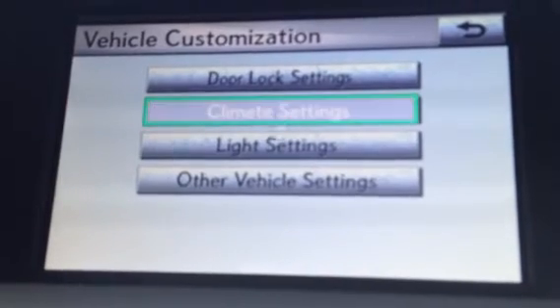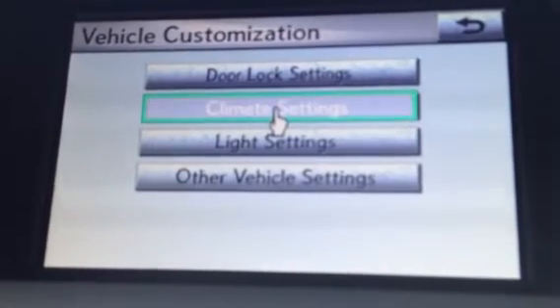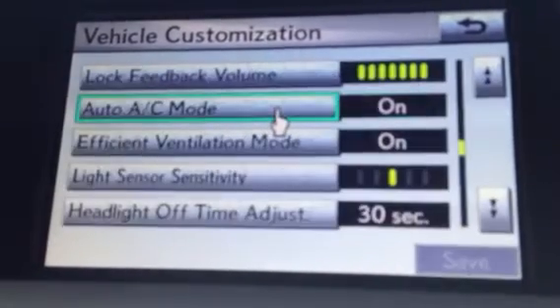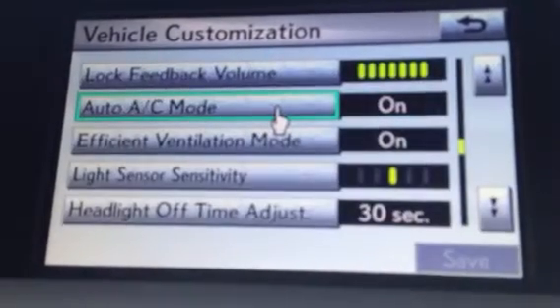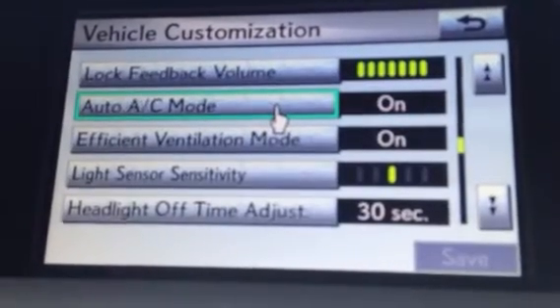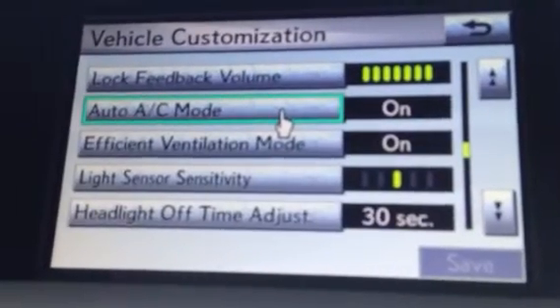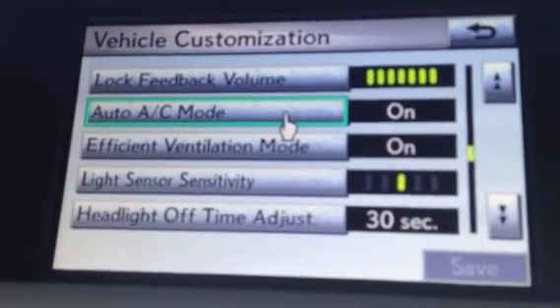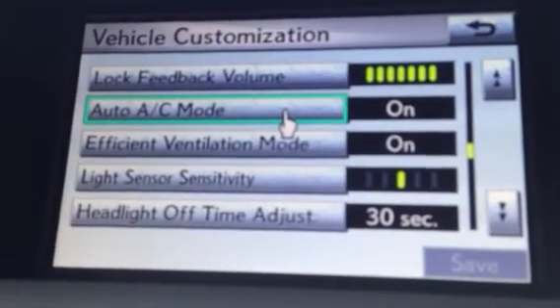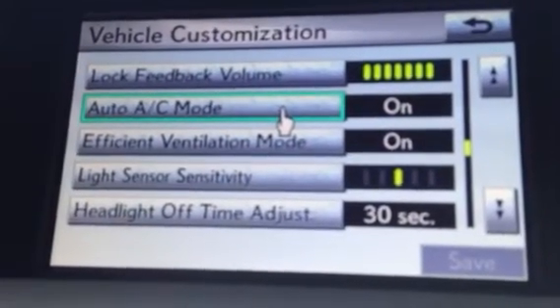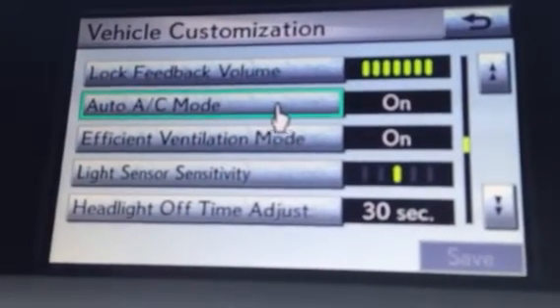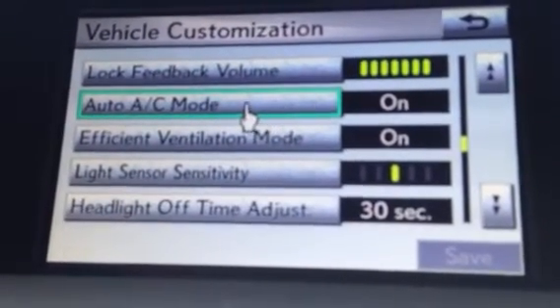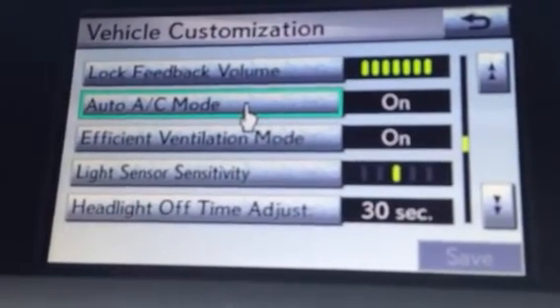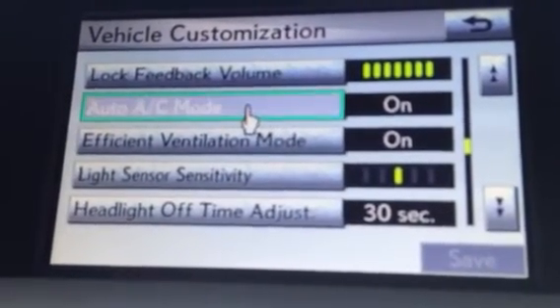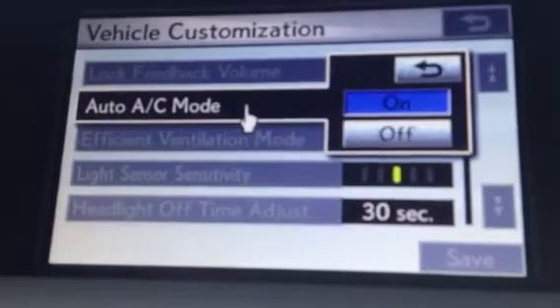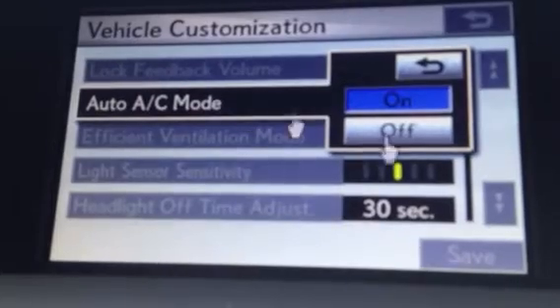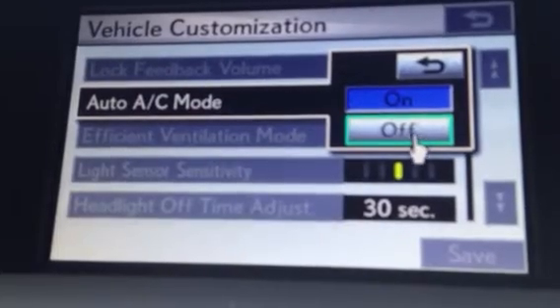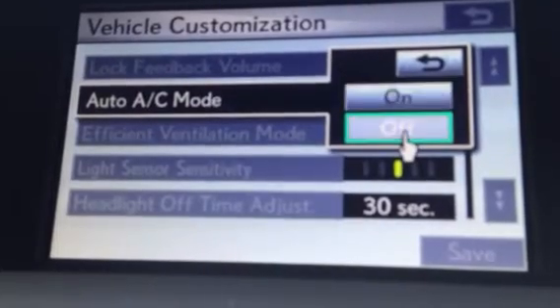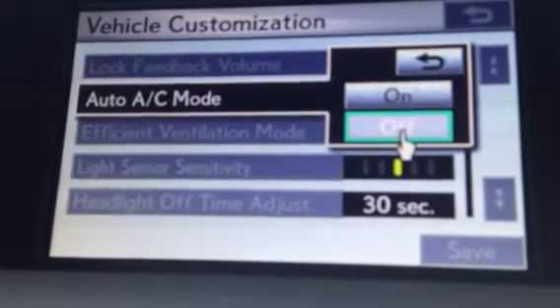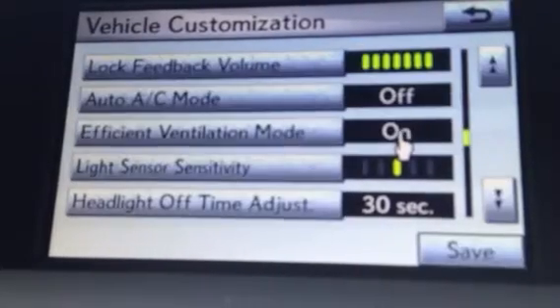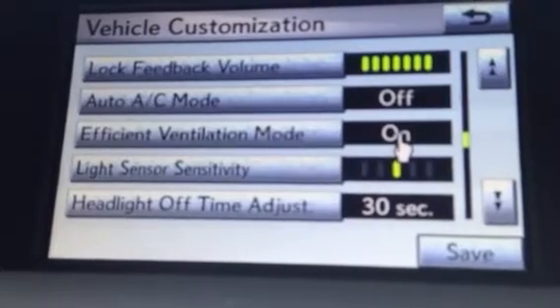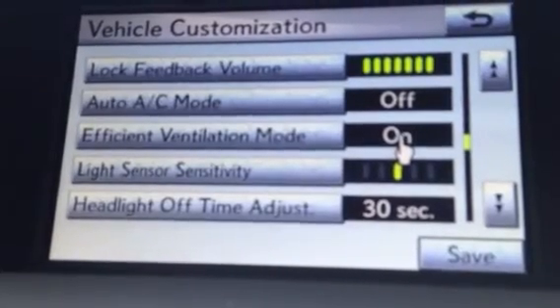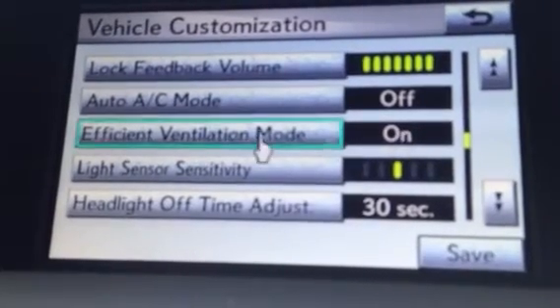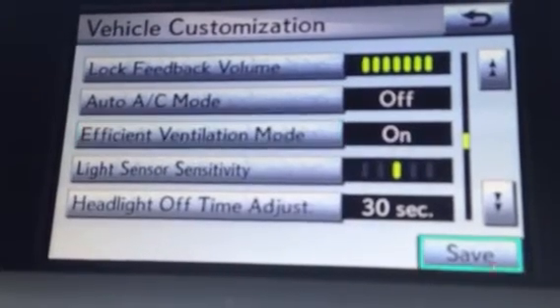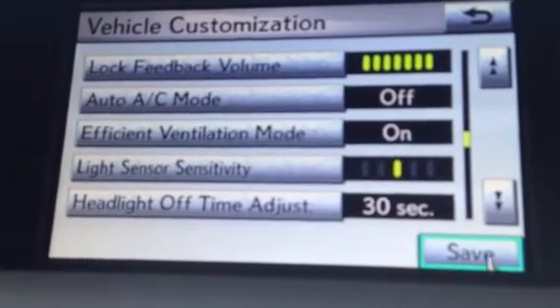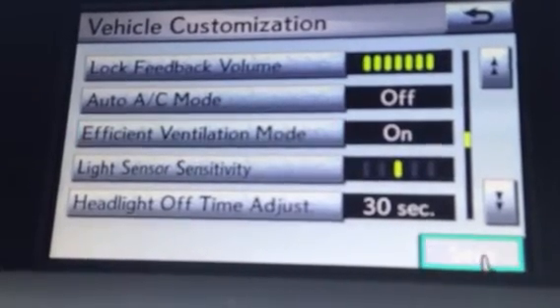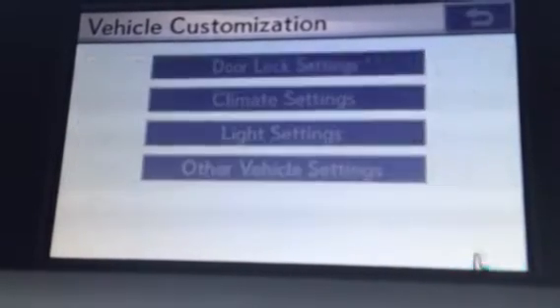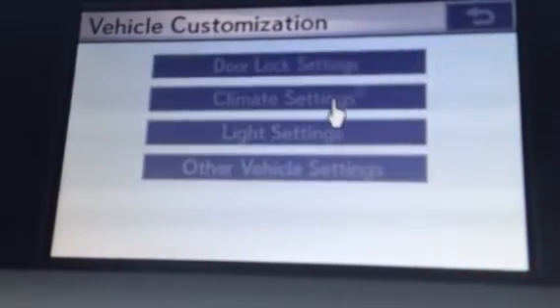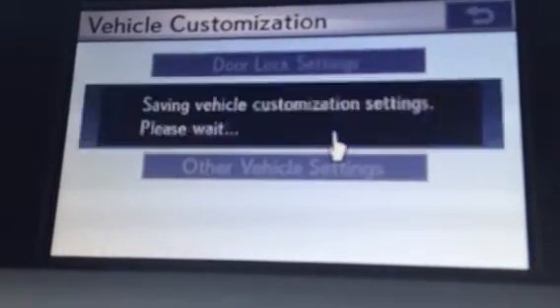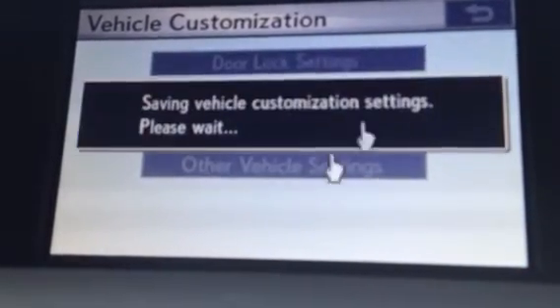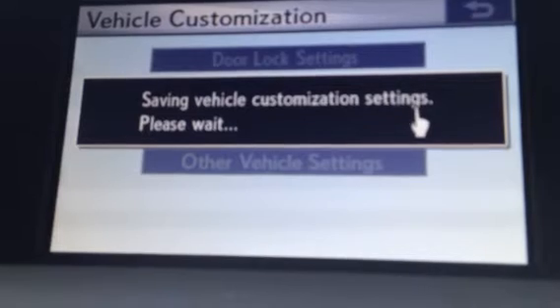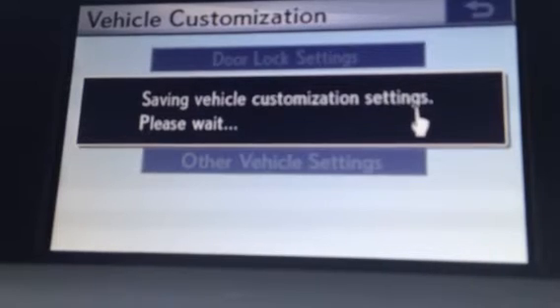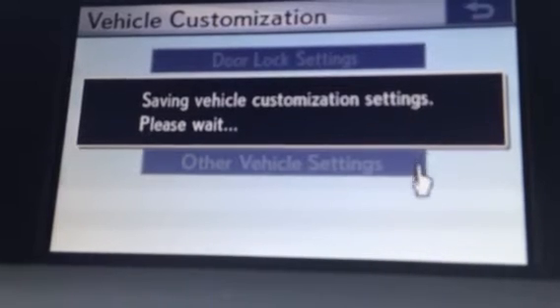Say you want to go into climate settings — one of the most popular ones is going in and turning off this auto AC mode. Since it automatically has it on, turning it off means you can just immediately go in and turn the AC mode off and on as you like.